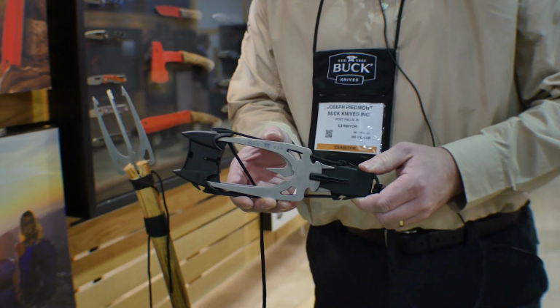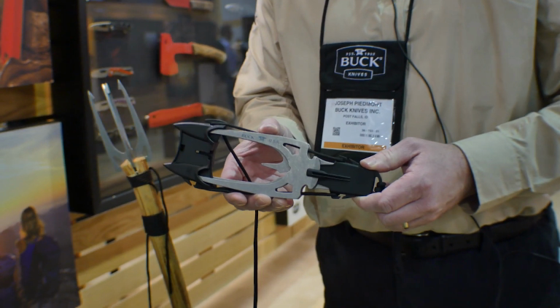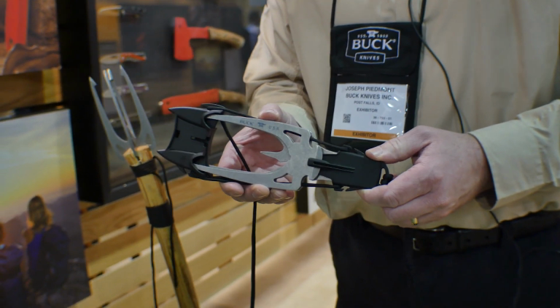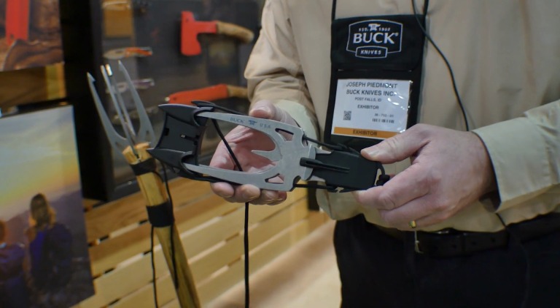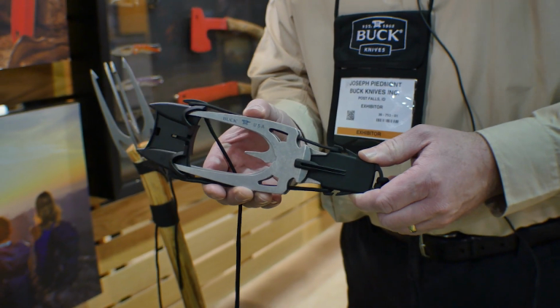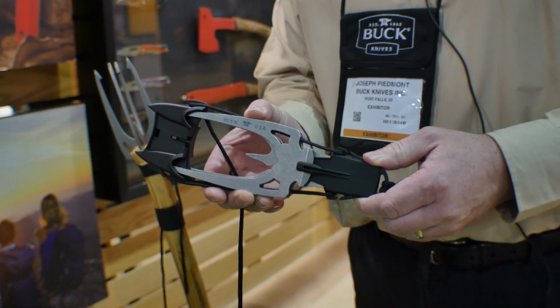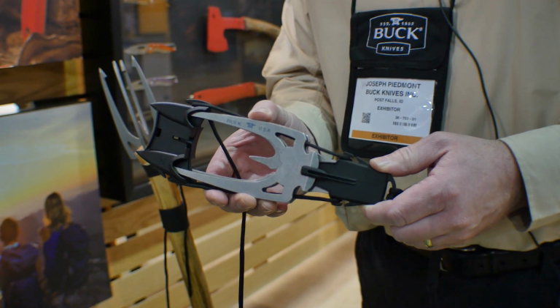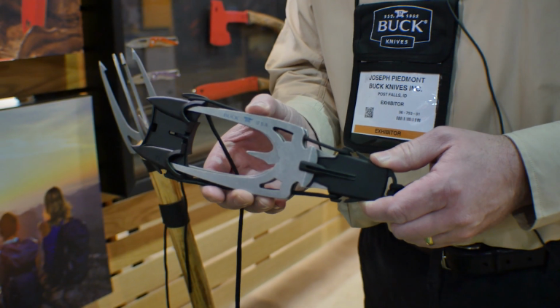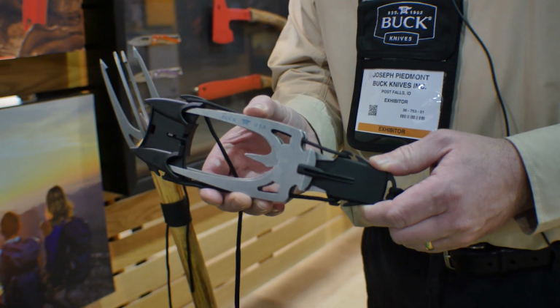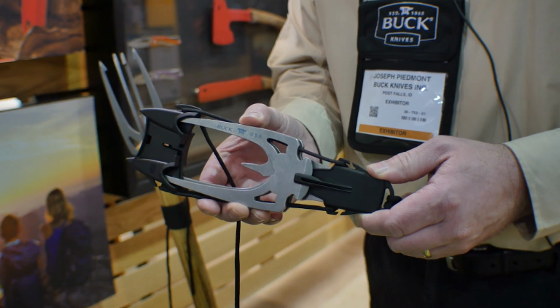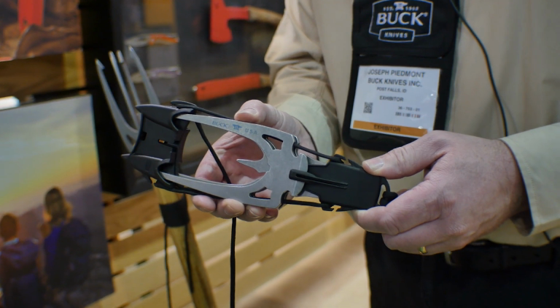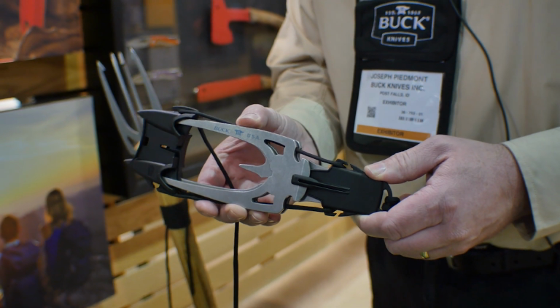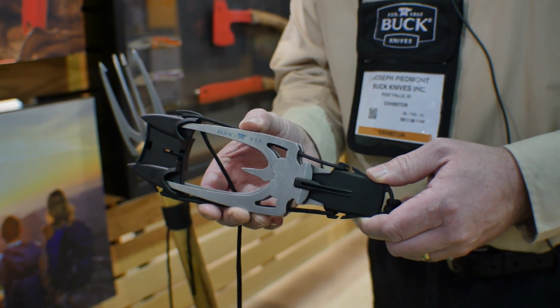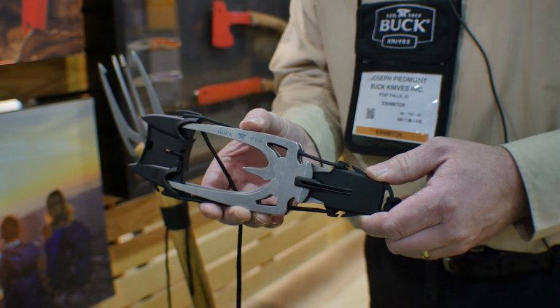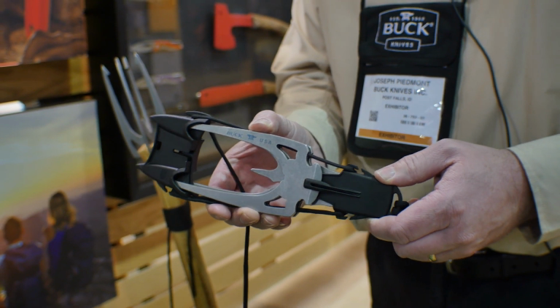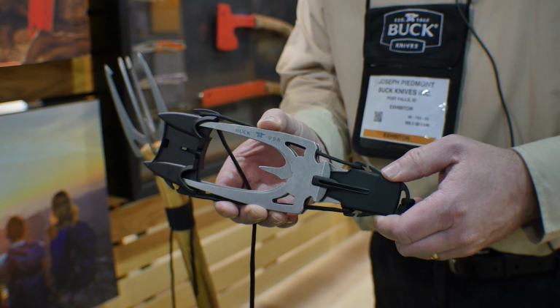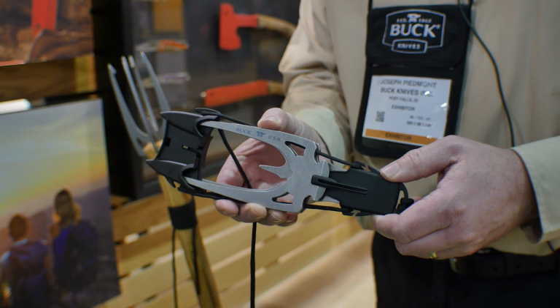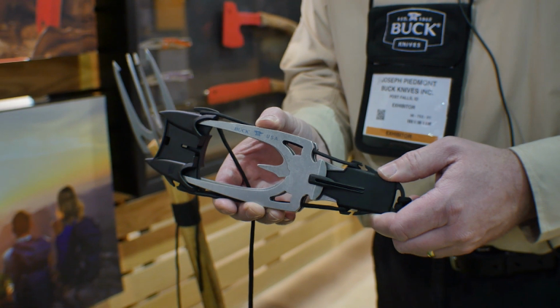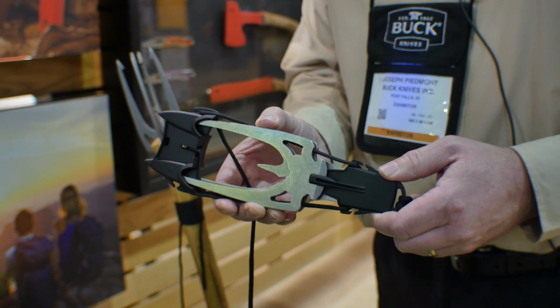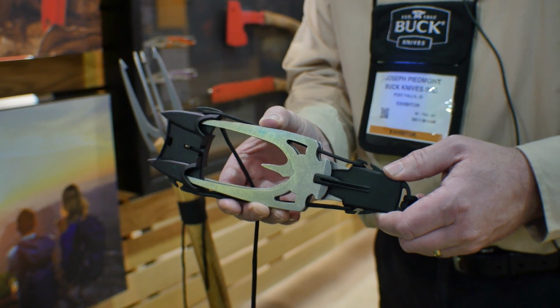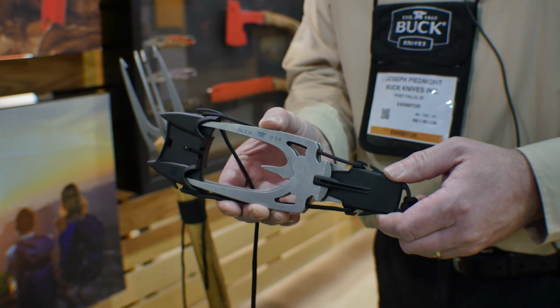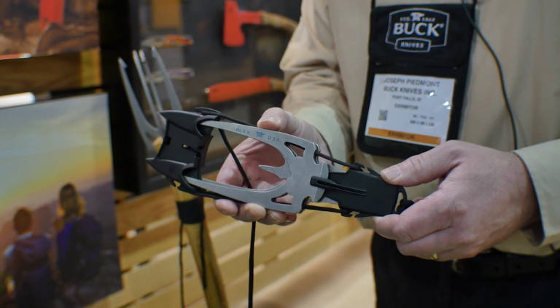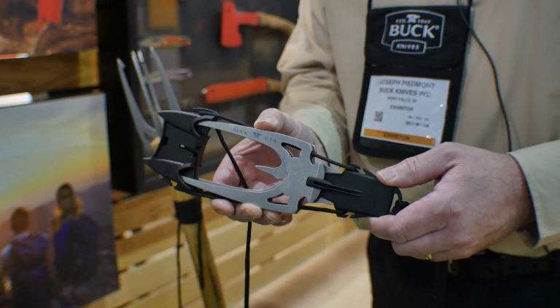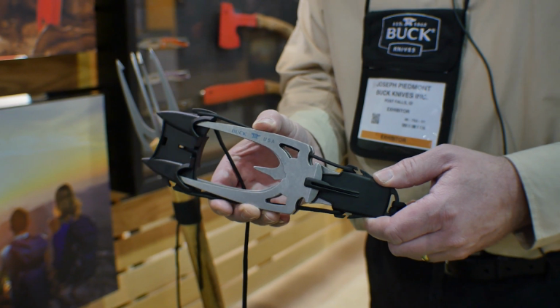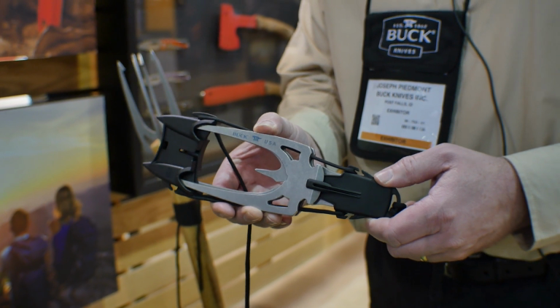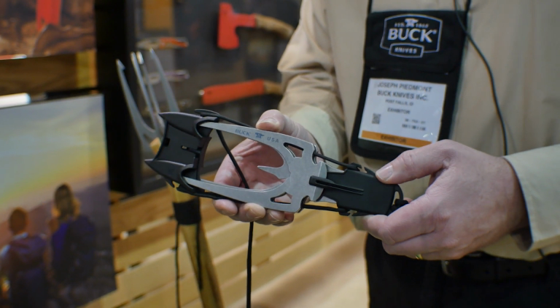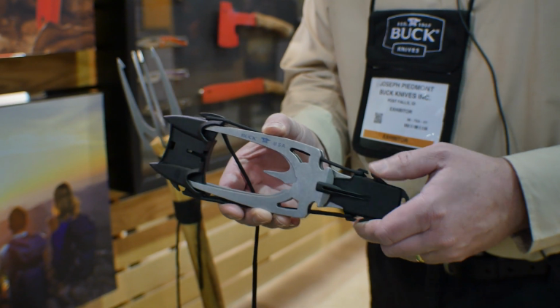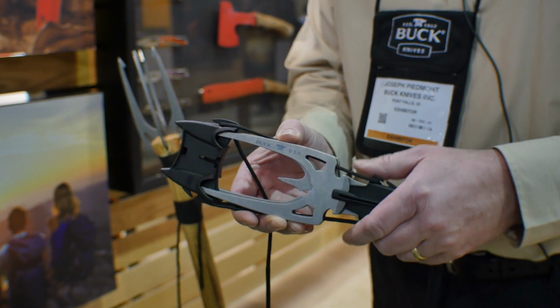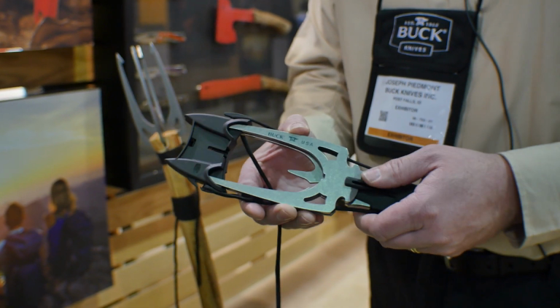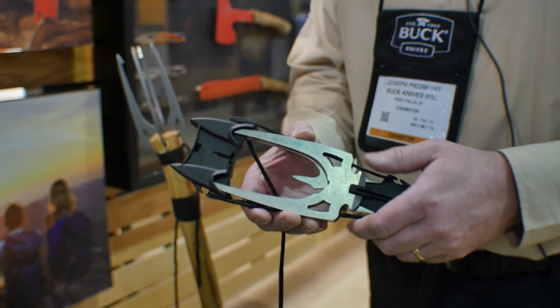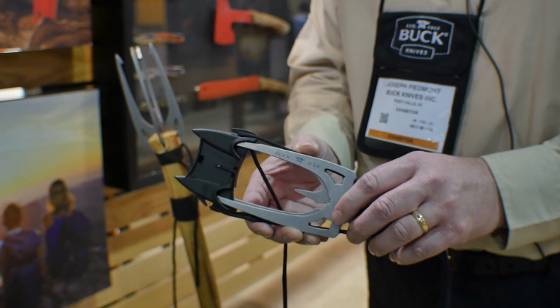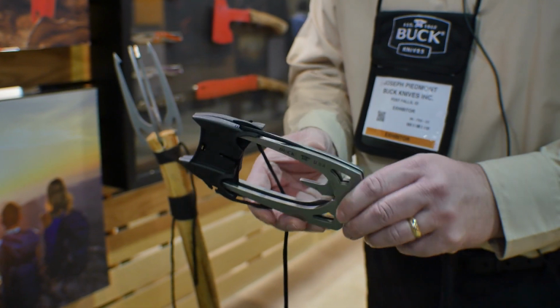We spent a lot of time working on spears this year and this is a great innovative product for those guys that want to get out and have a primitive fishing experience. Let me show you how it works.